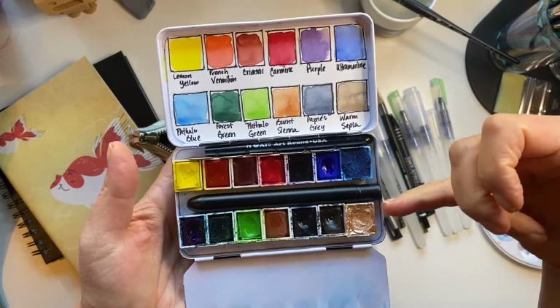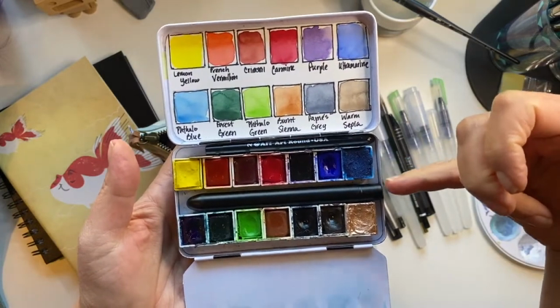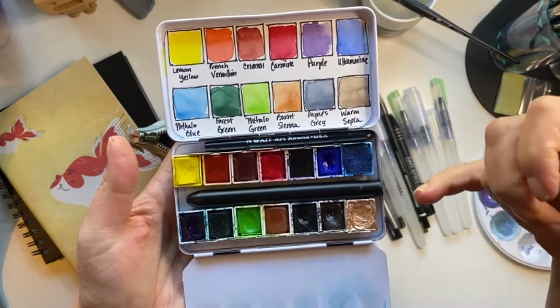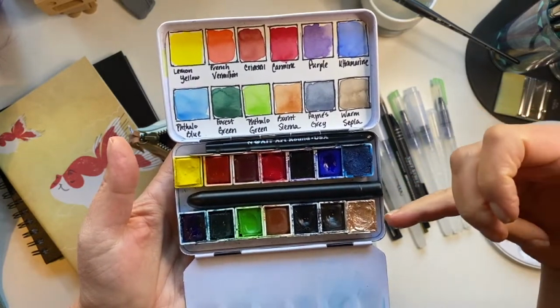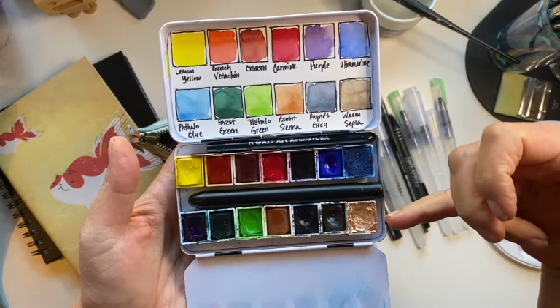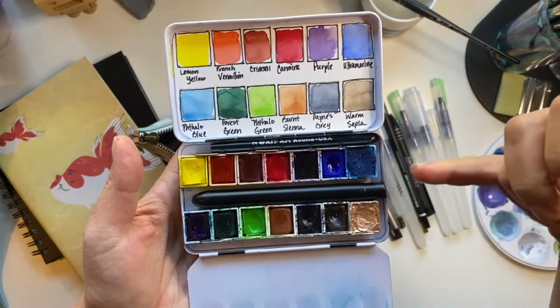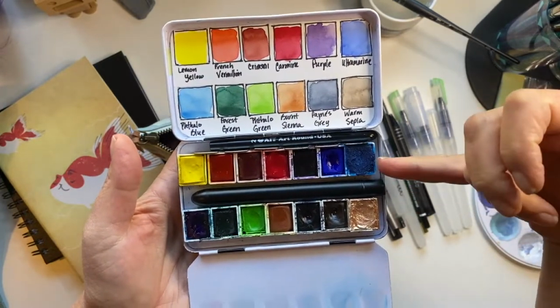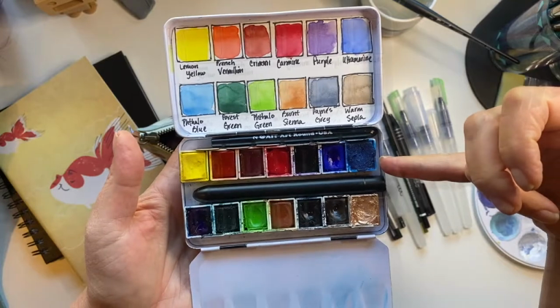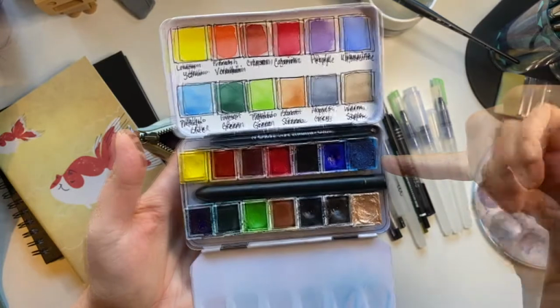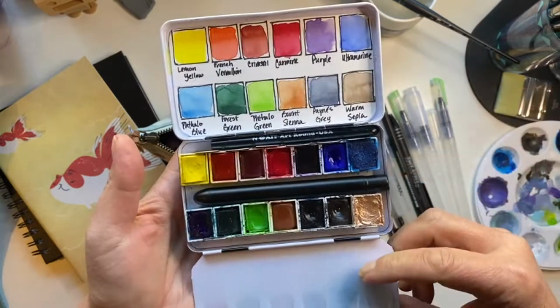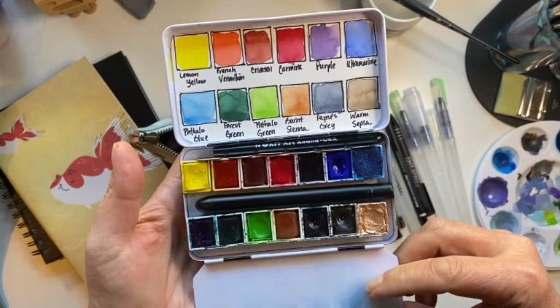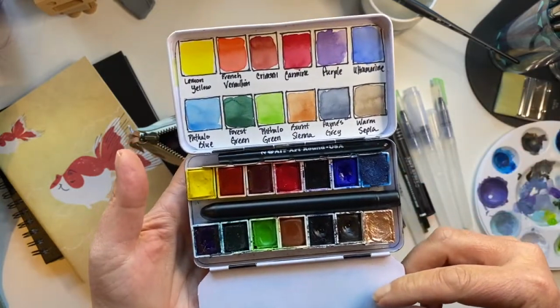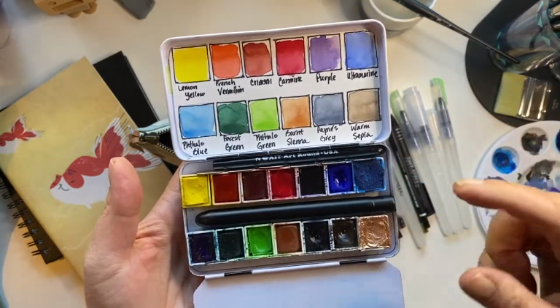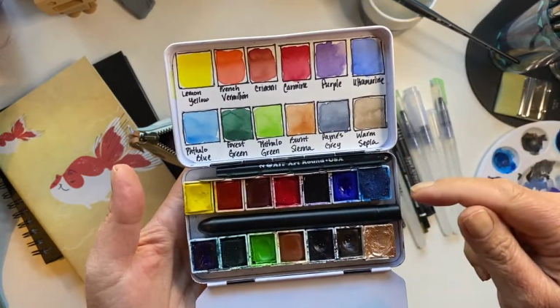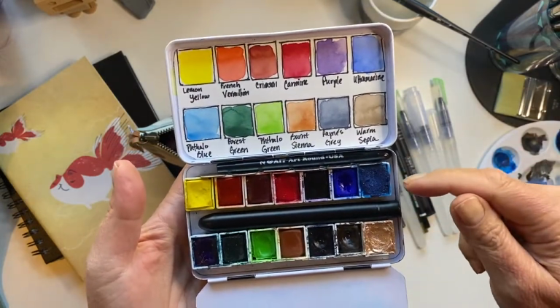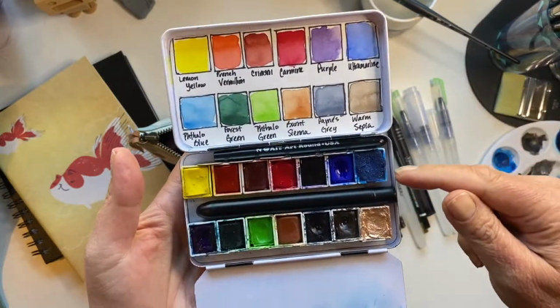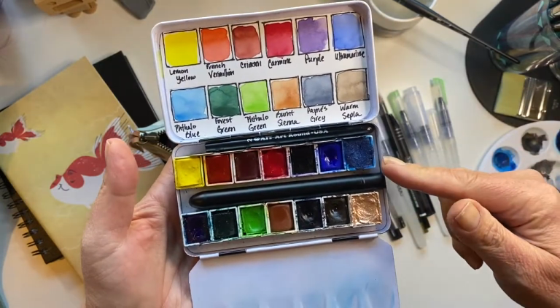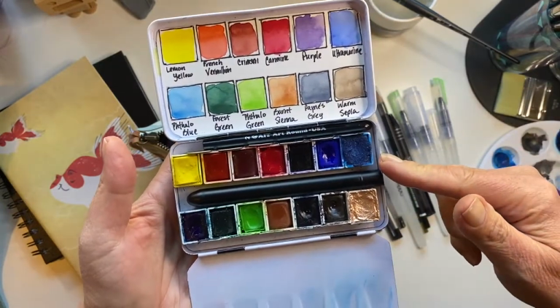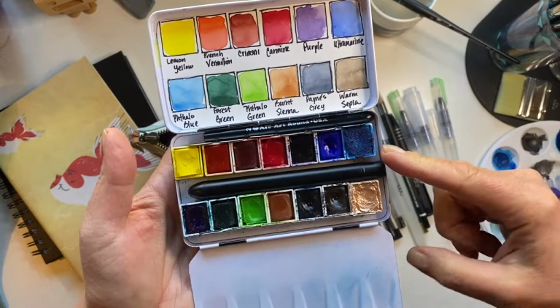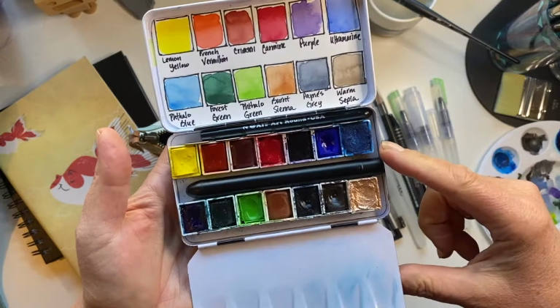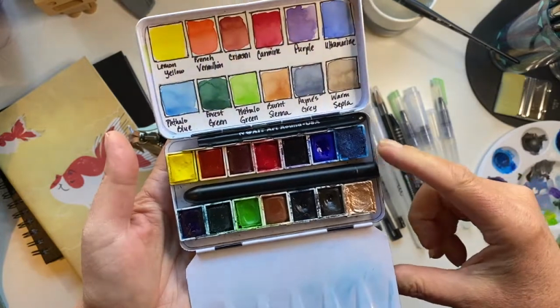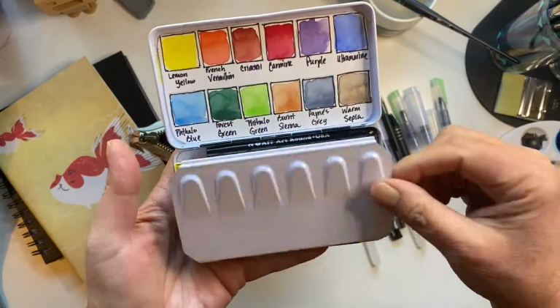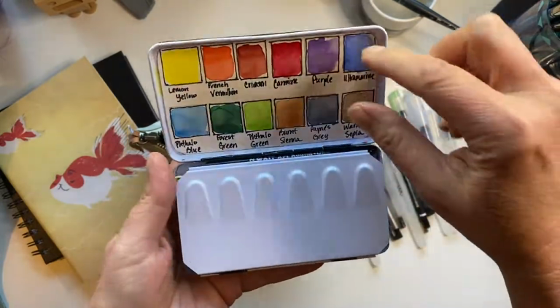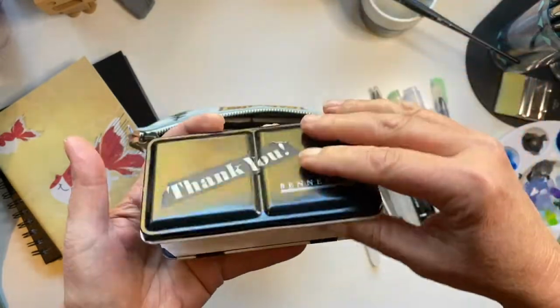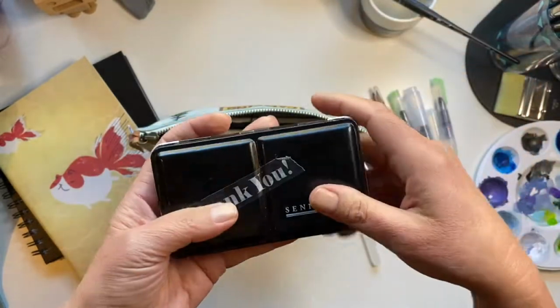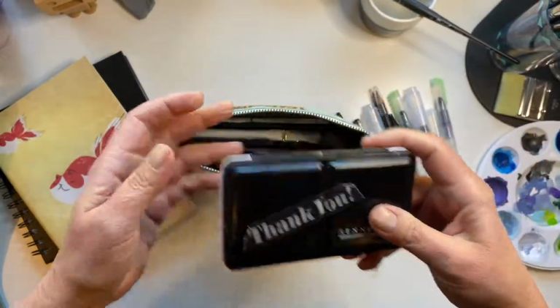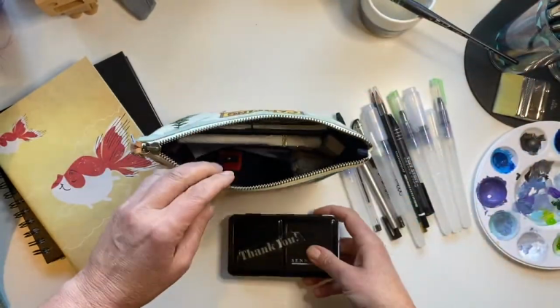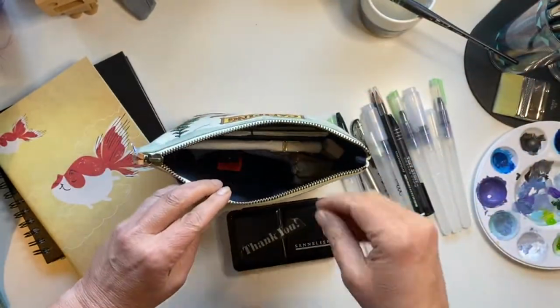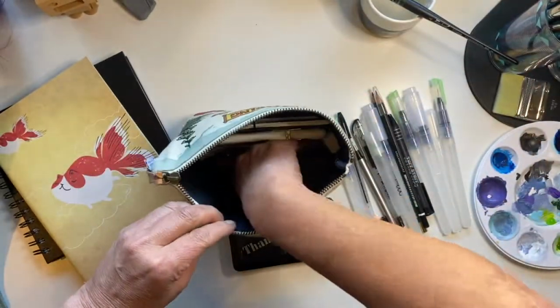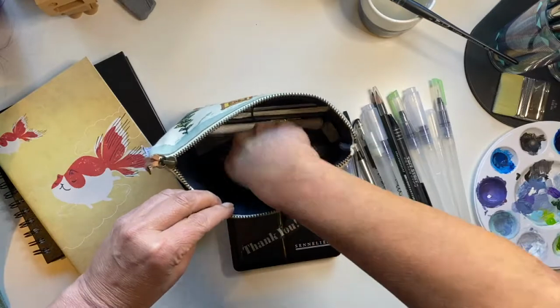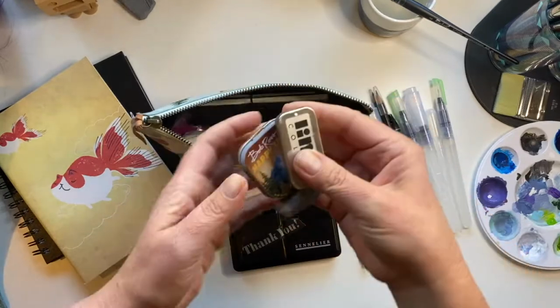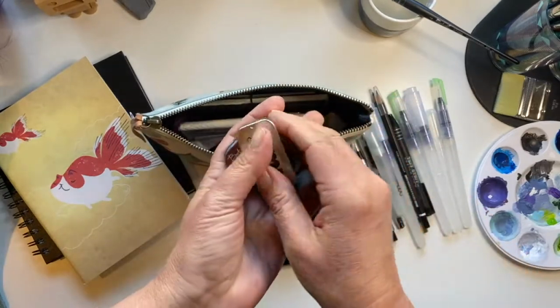Both handmade by Patti Tolley Parish — I'll link all this stuff in the description box below. Hey guys, if you like this kind of video, would you give that thumbs up a click? It really helps.